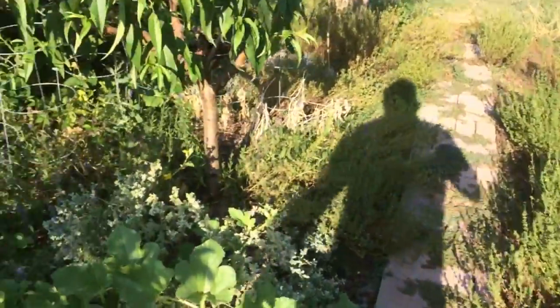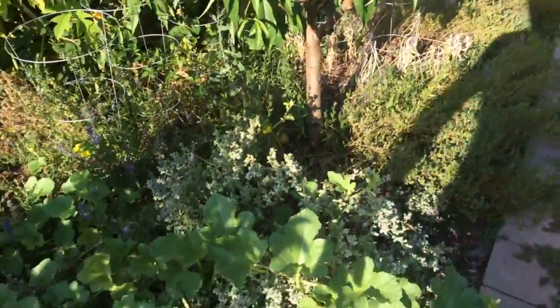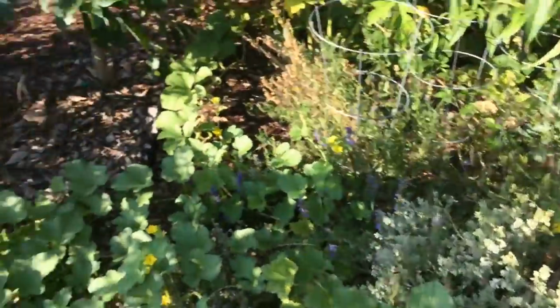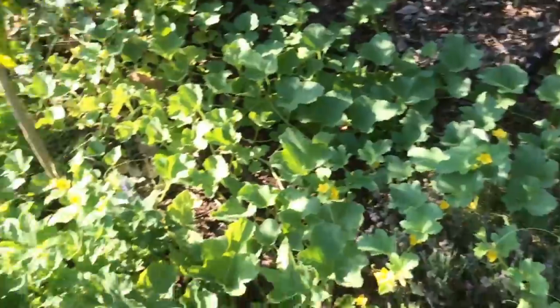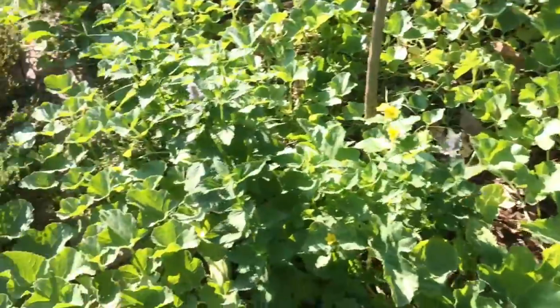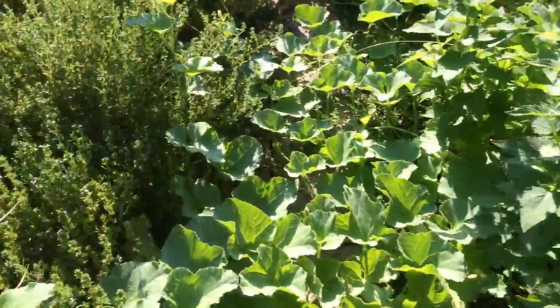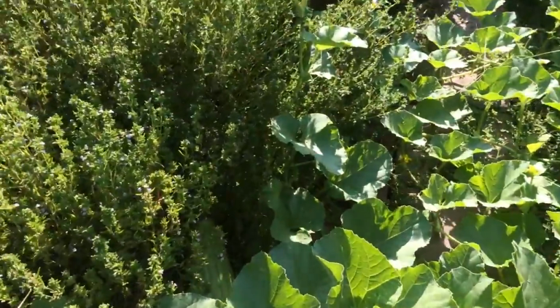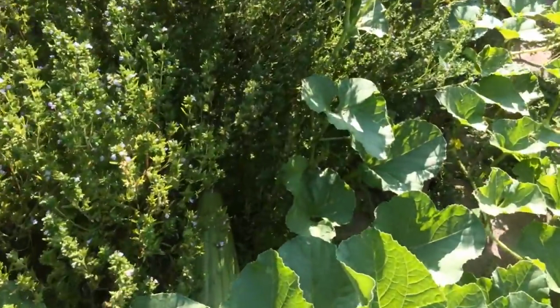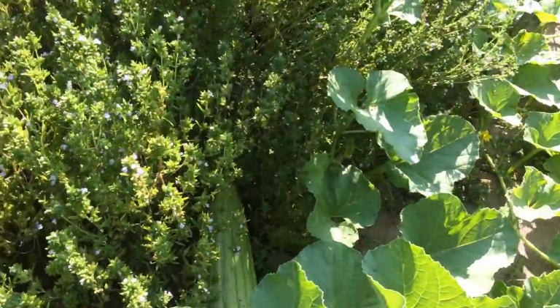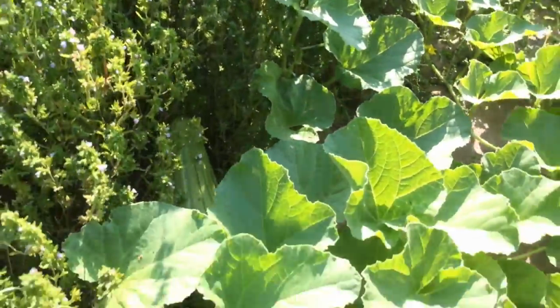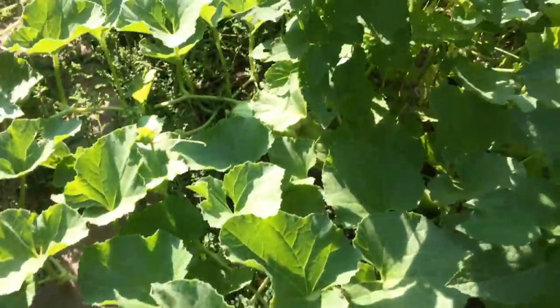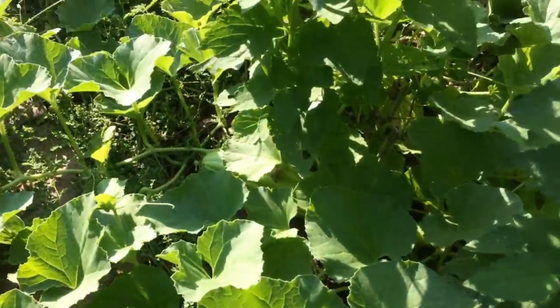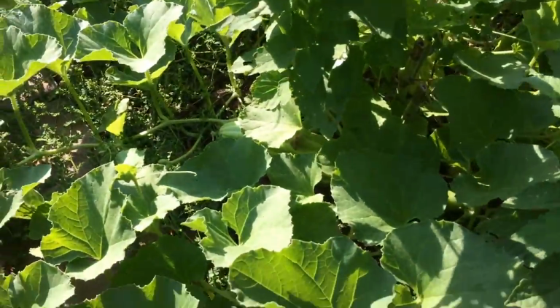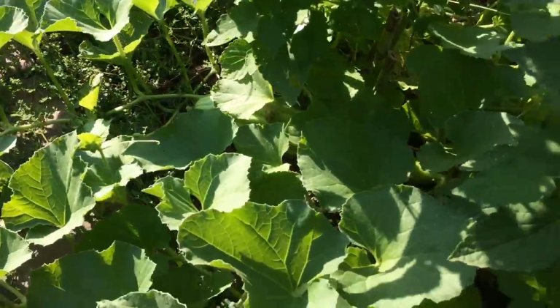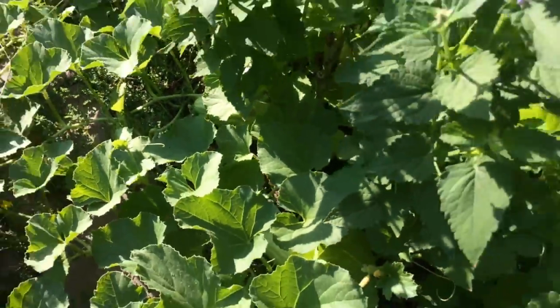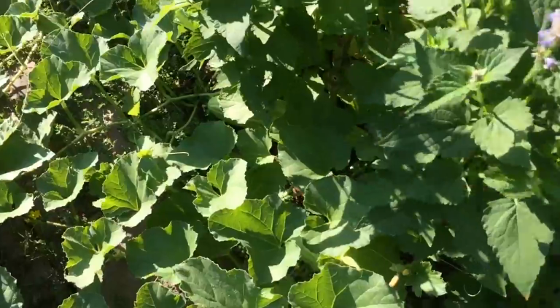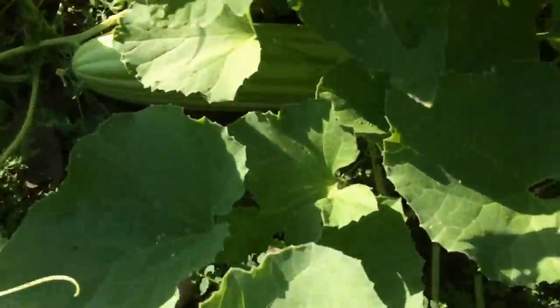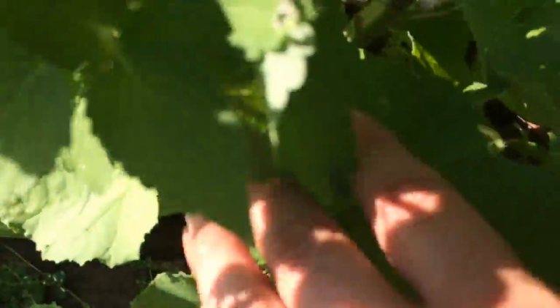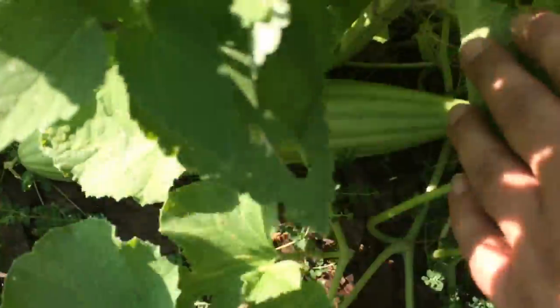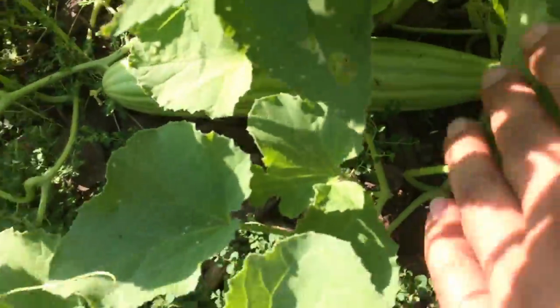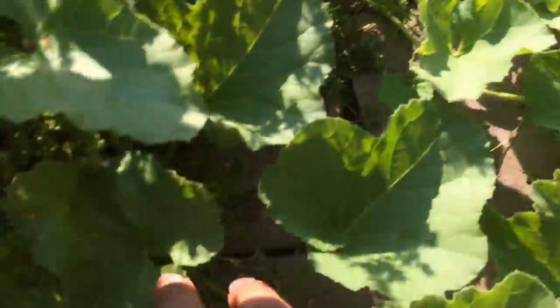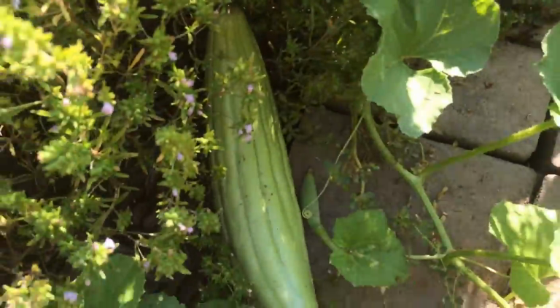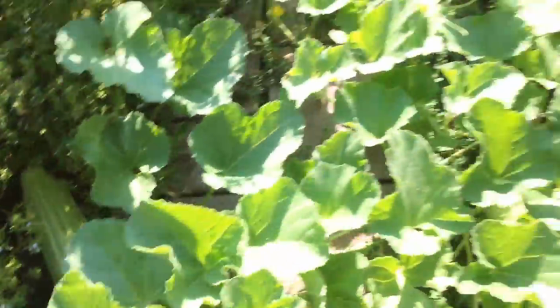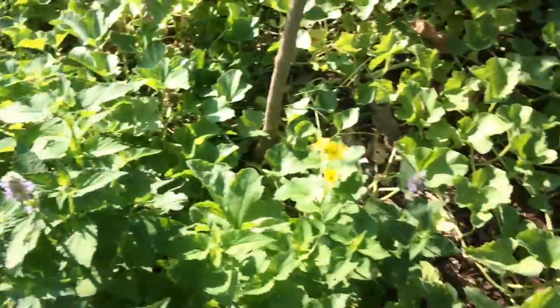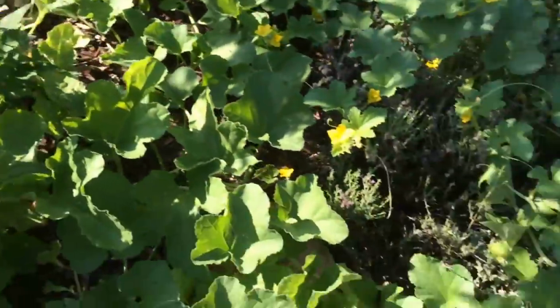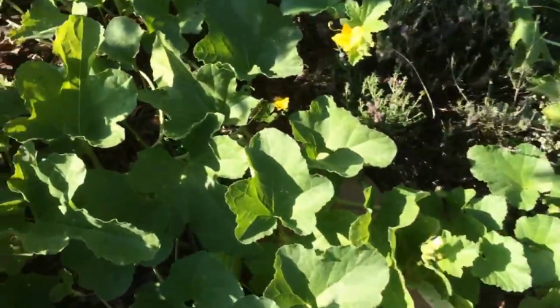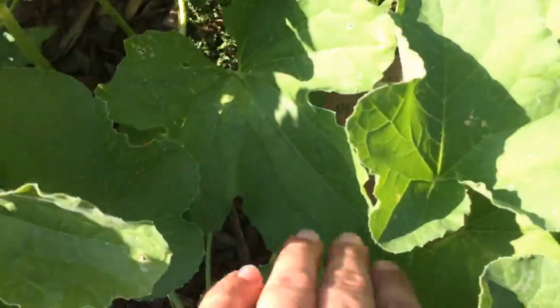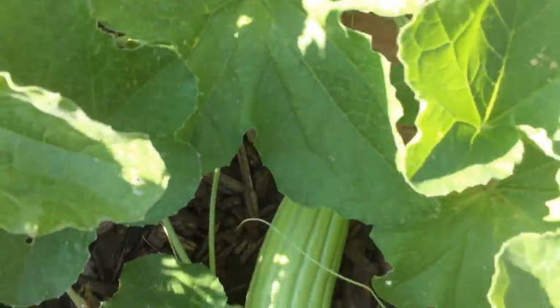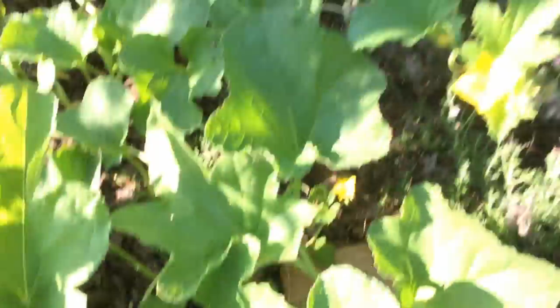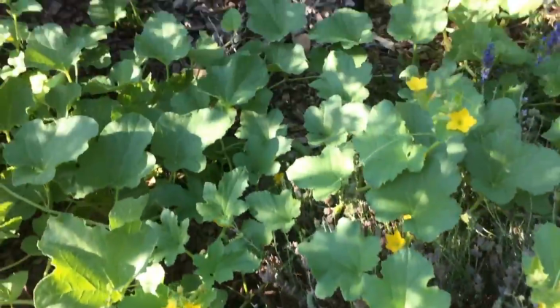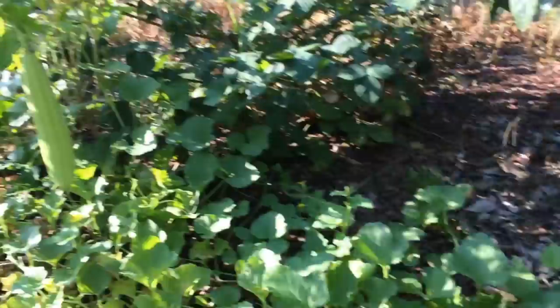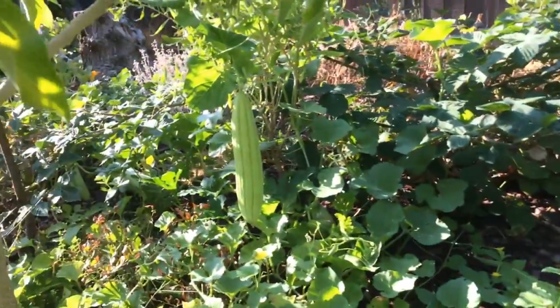There are Armenian cucumbers on the floor too — over here and over there. Look at that, I've got to get these up!